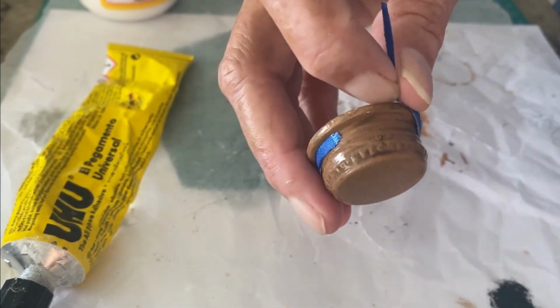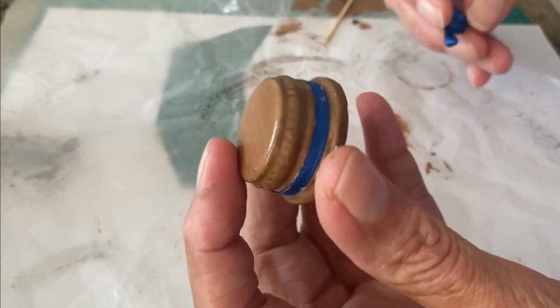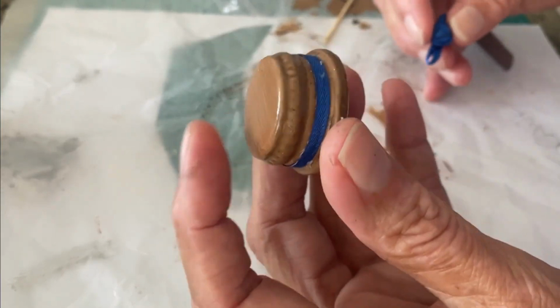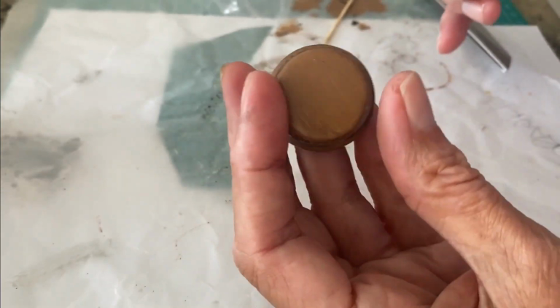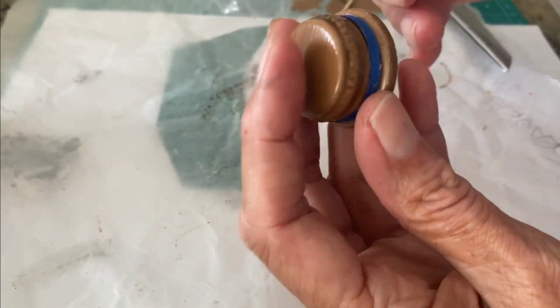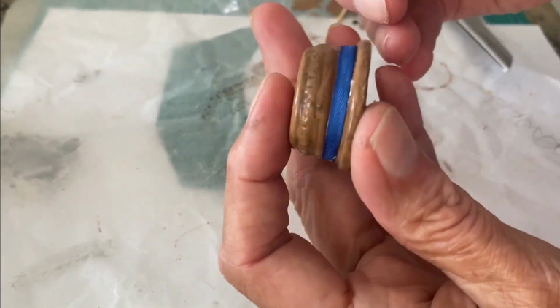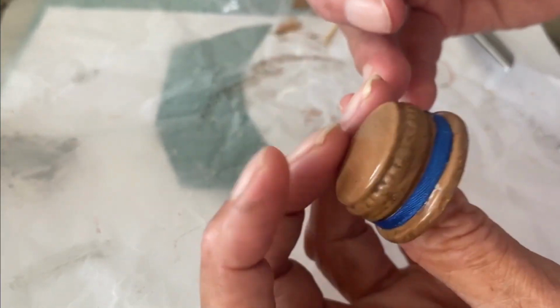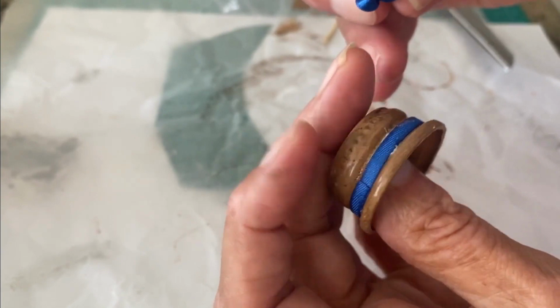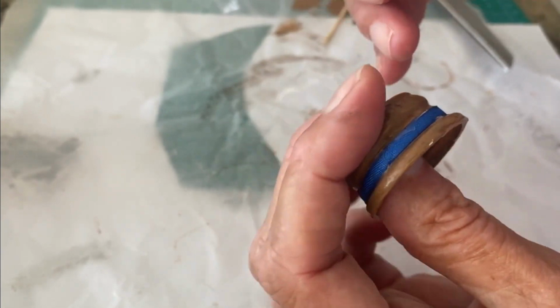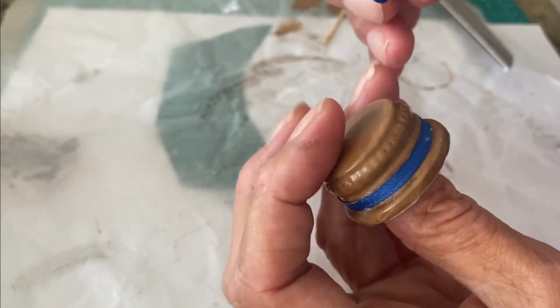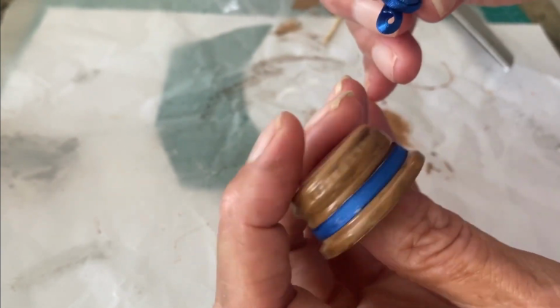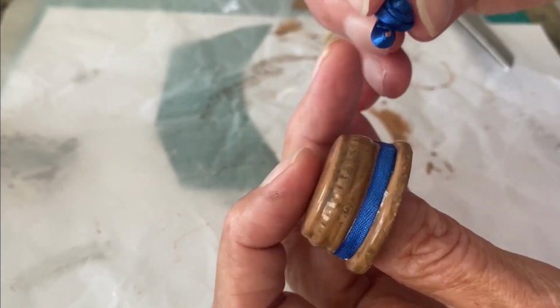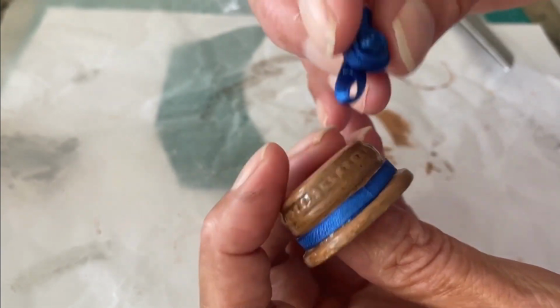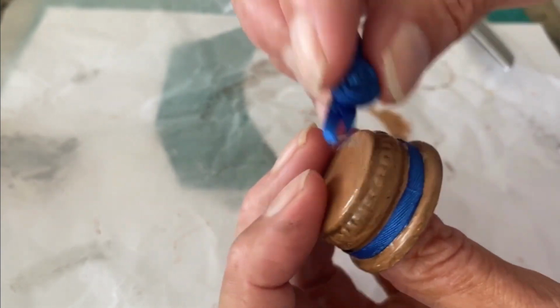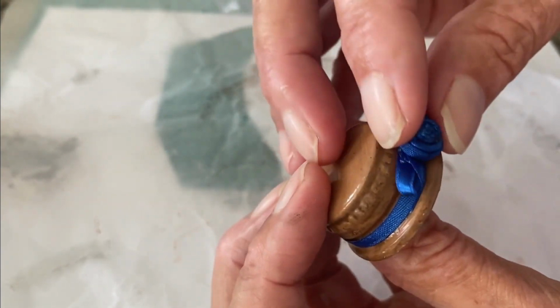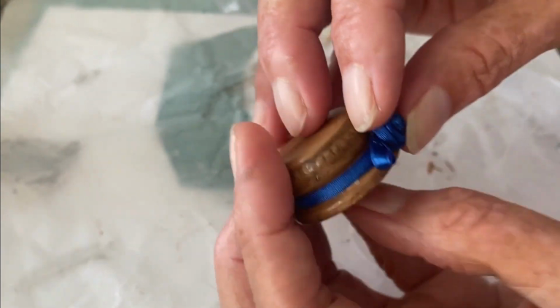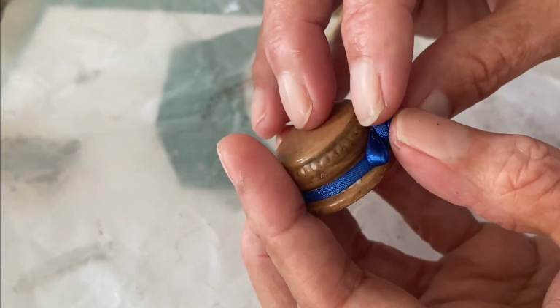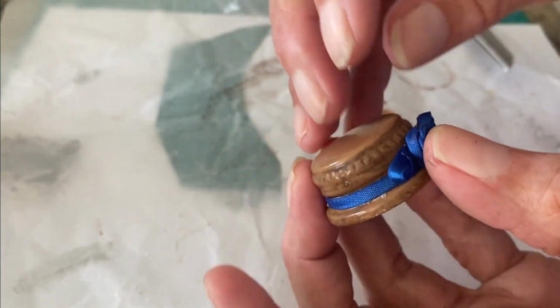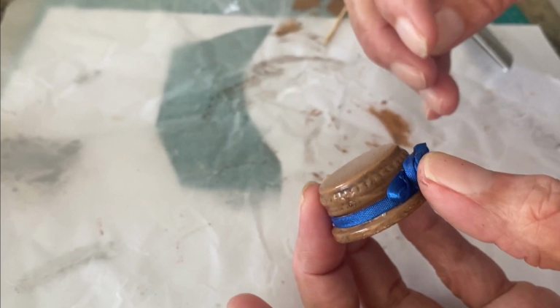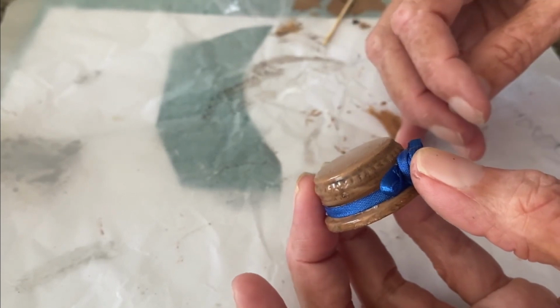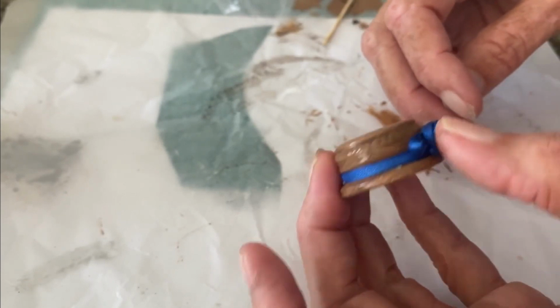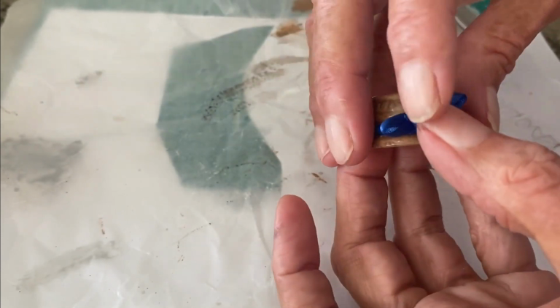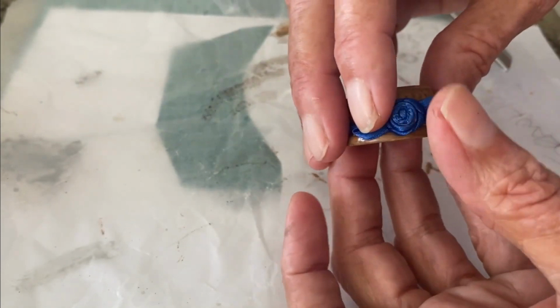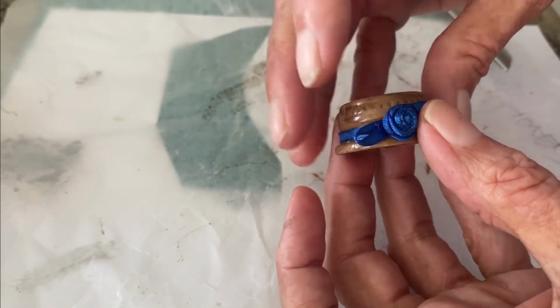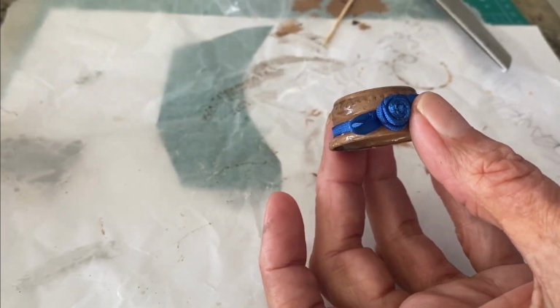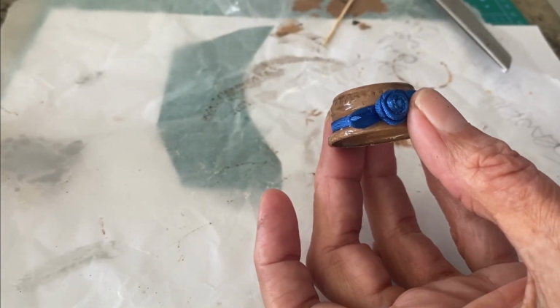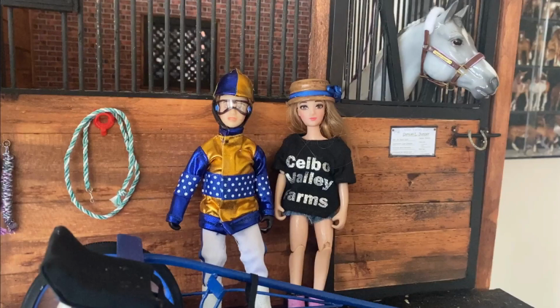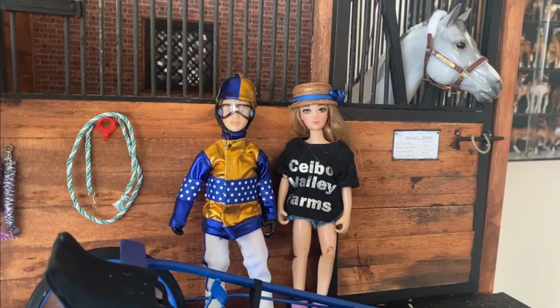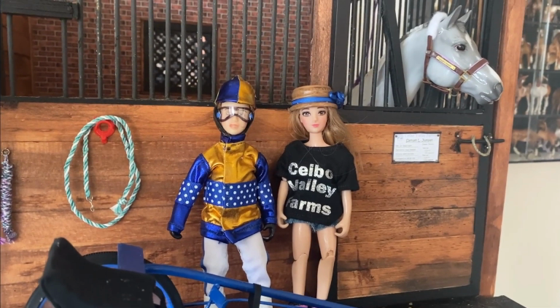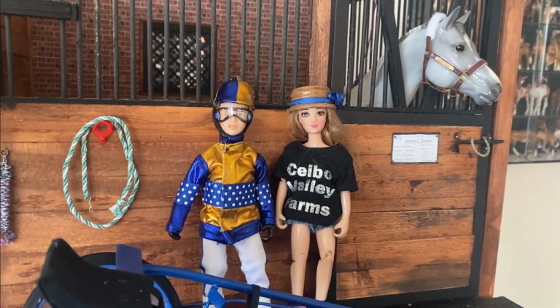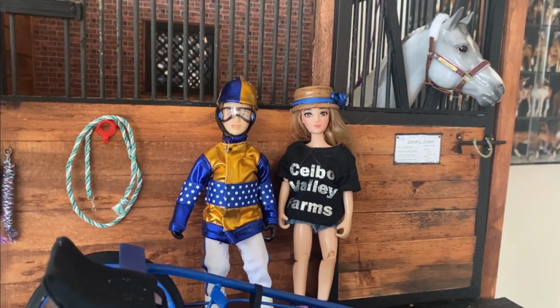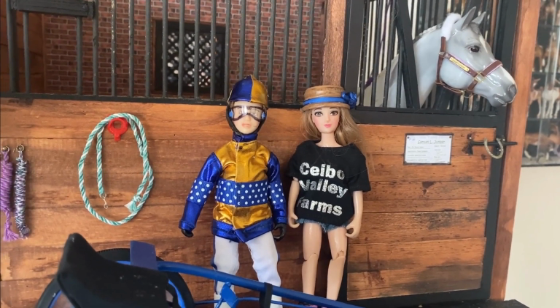If you wanted to use this as a driving hat, you could paint it to match your buggy or something, and then maybe get a little flower and glue that on, or a feather or whatever. Now Tina is ready to go to the races with her friend.